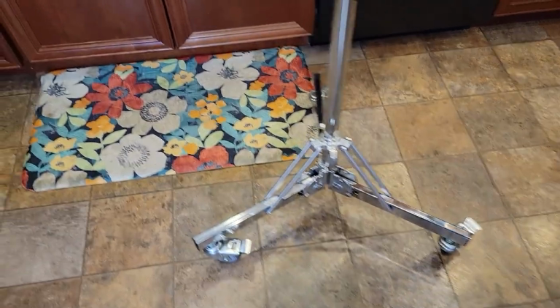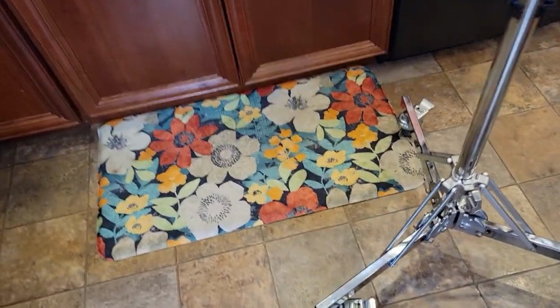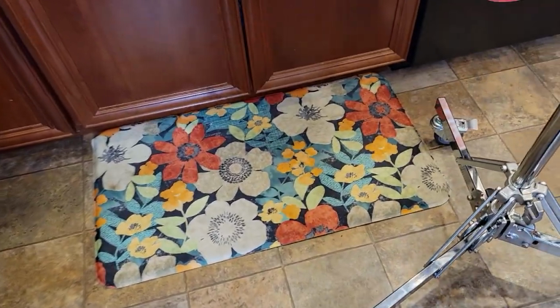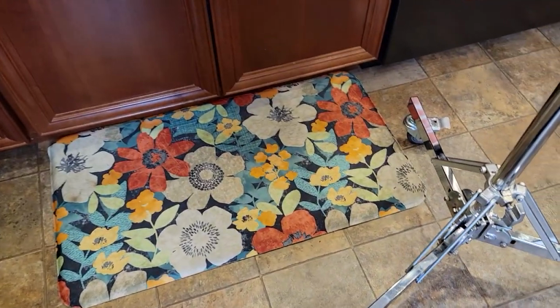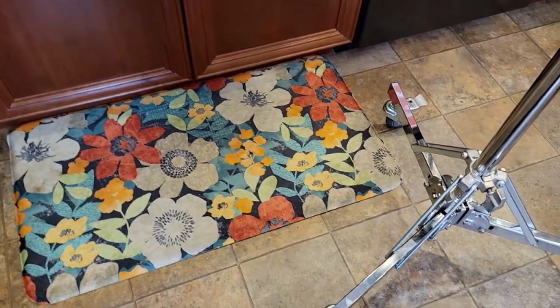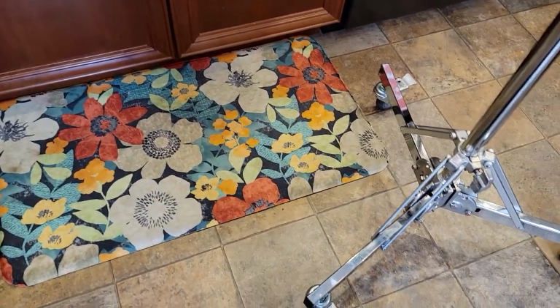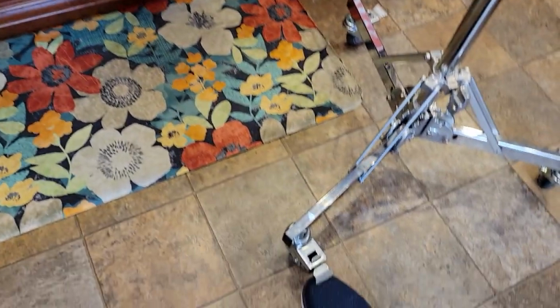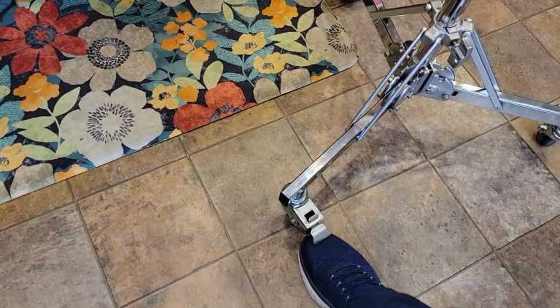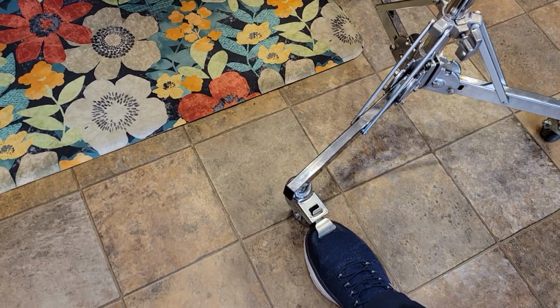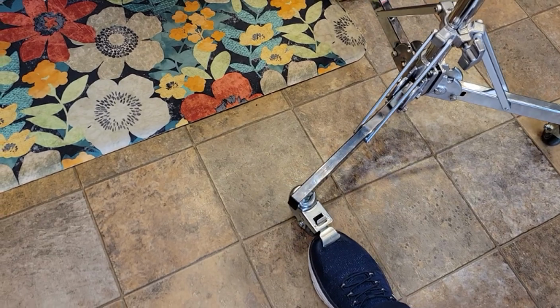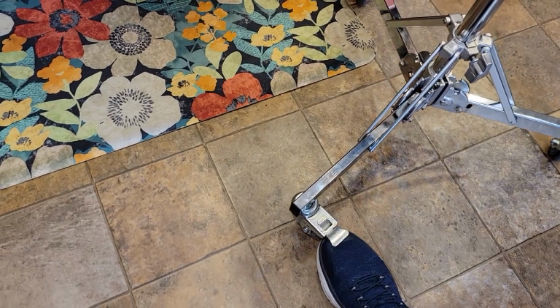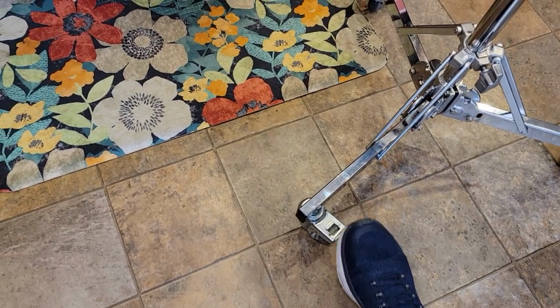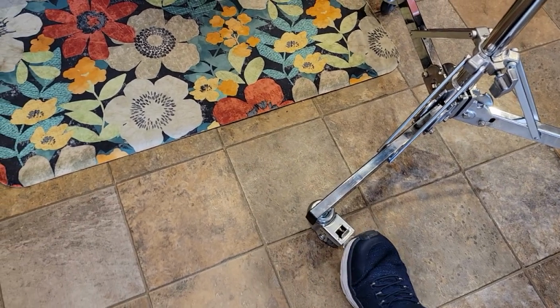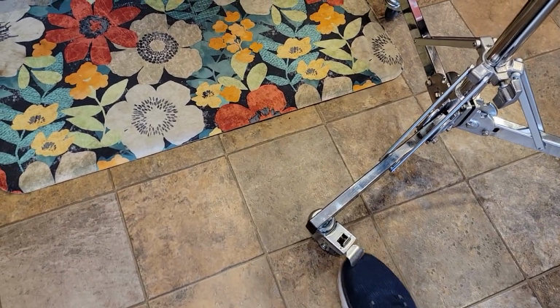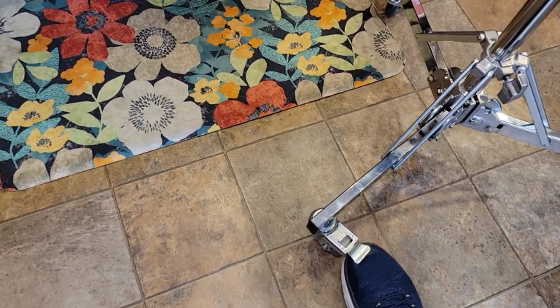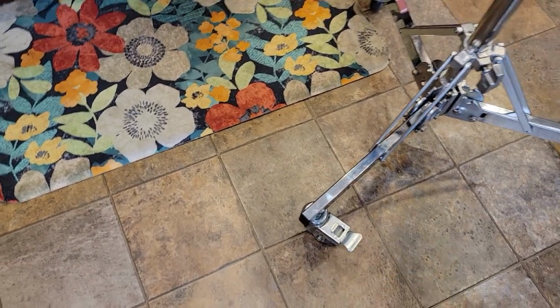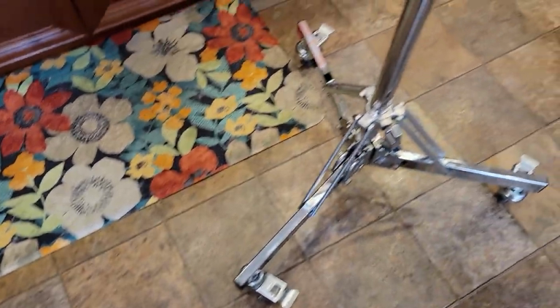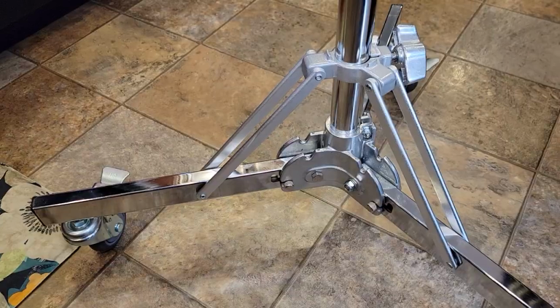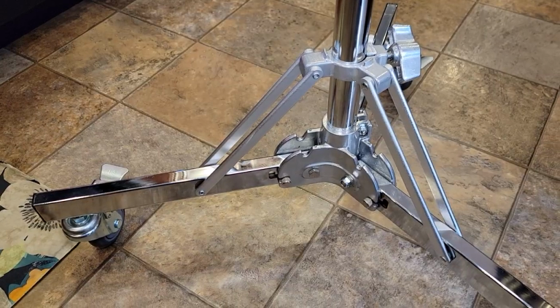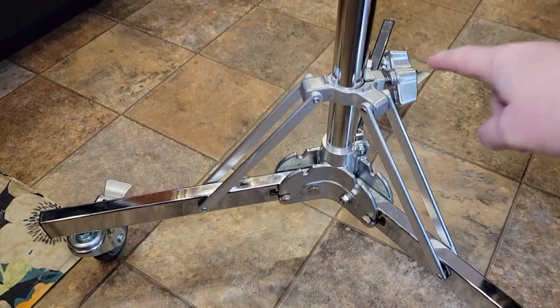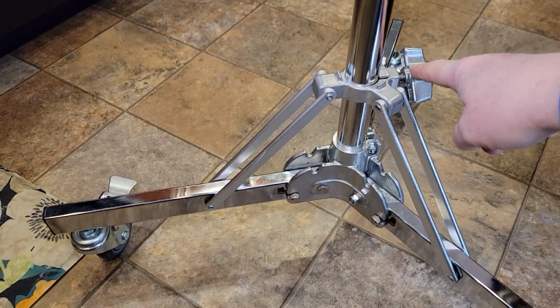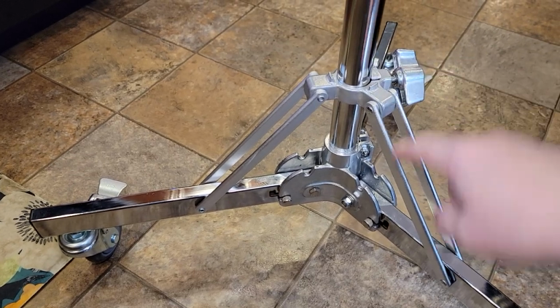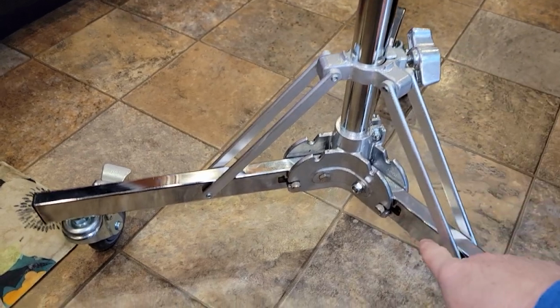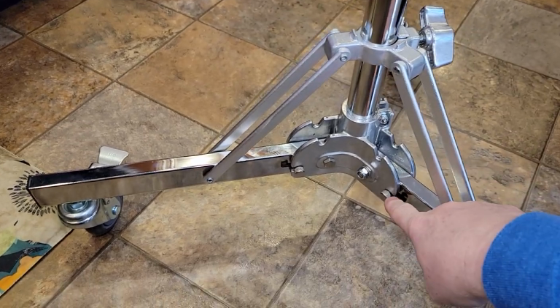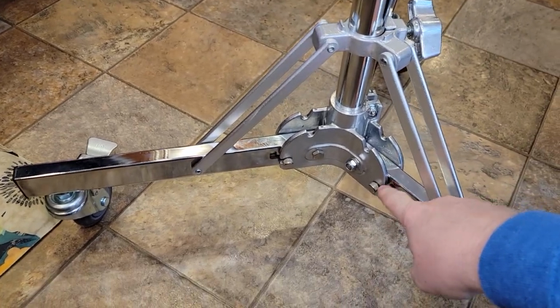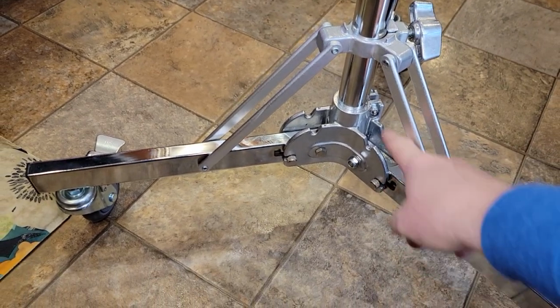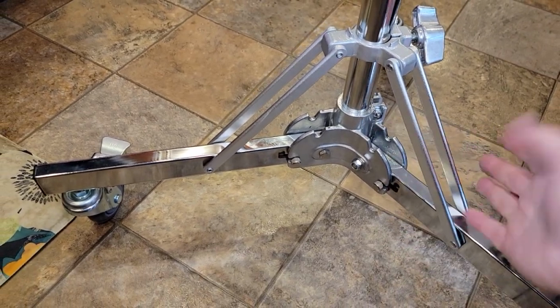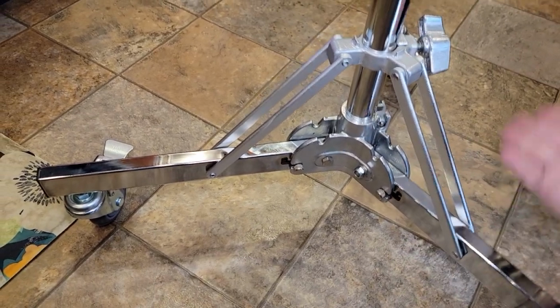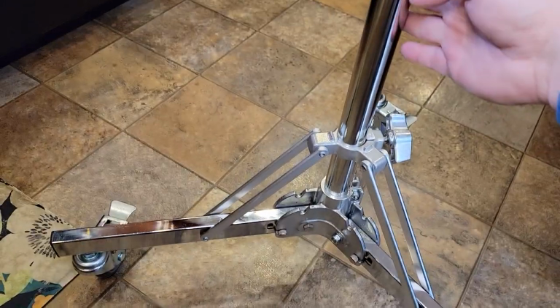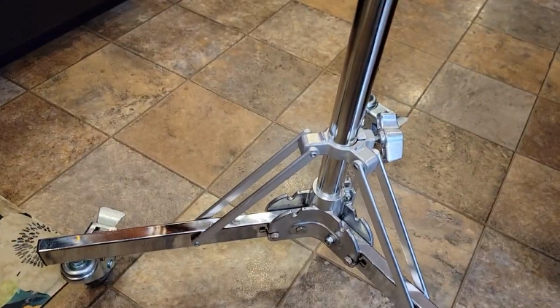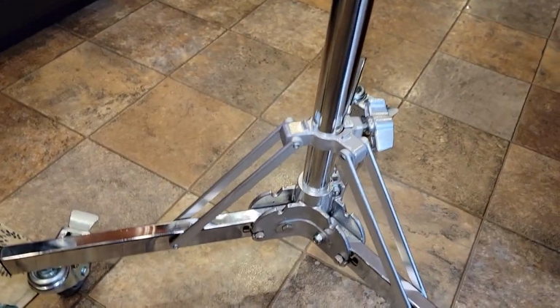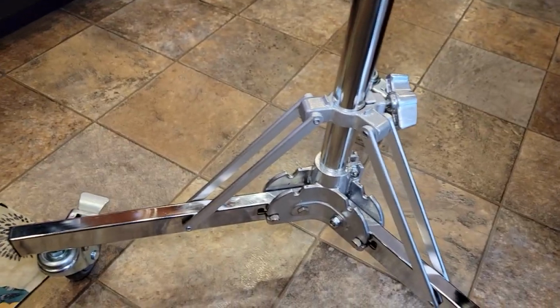I can lock each wheel individually, and then they're easy to unlock. So if you loosen this up, these do fold up. It'll just fold up onto itself for transportation.